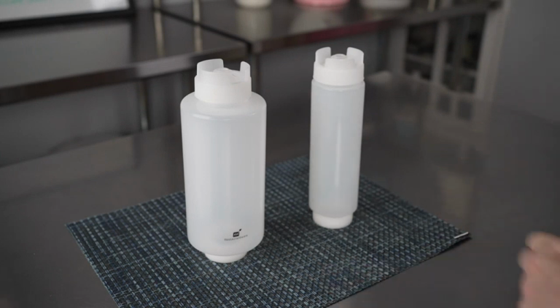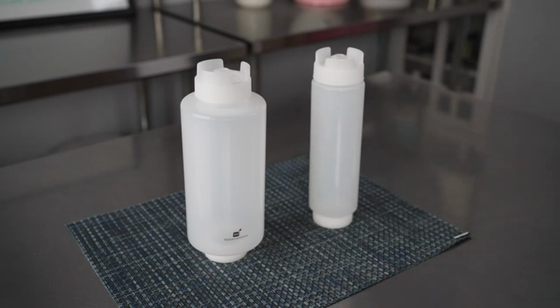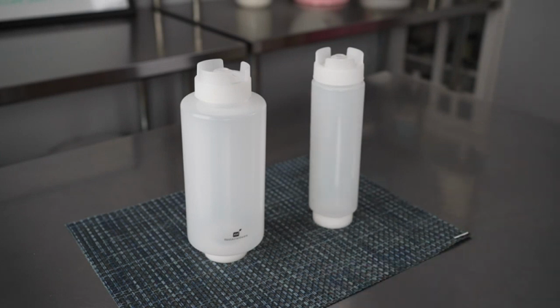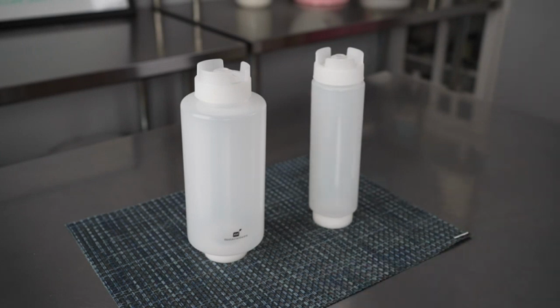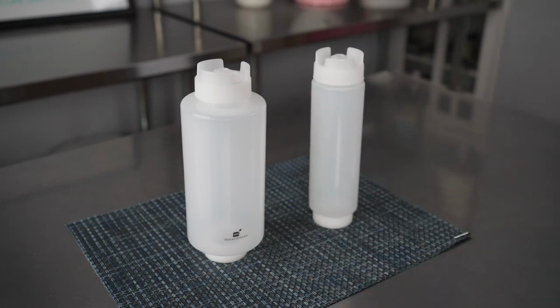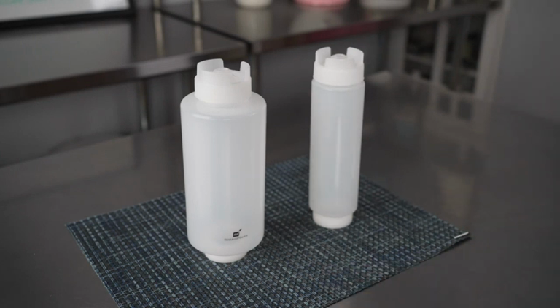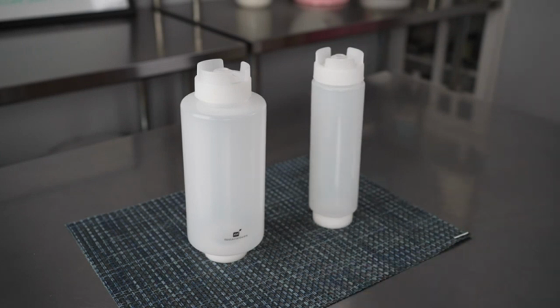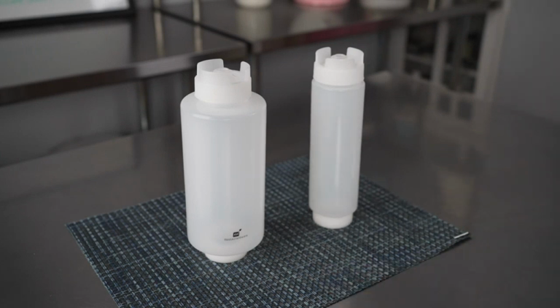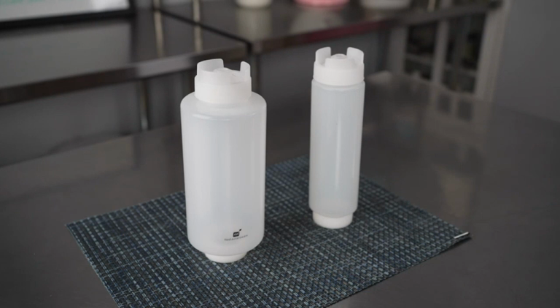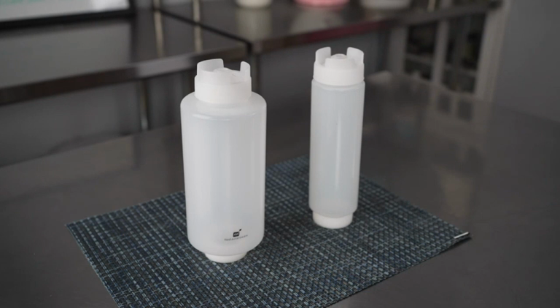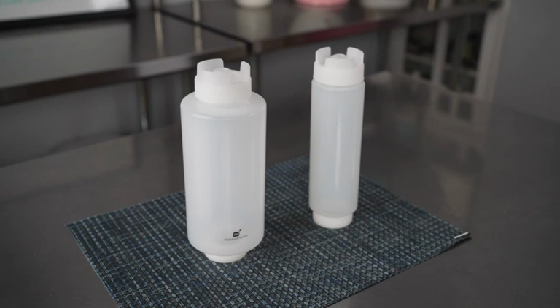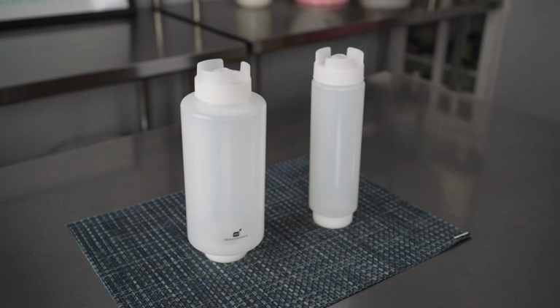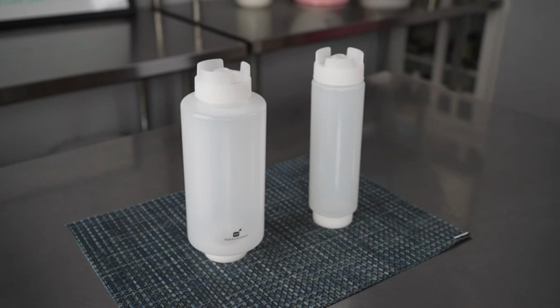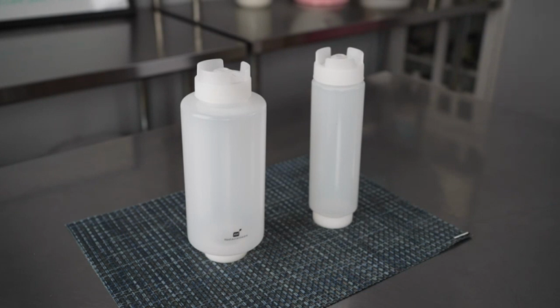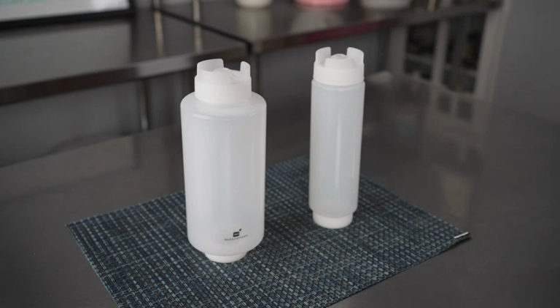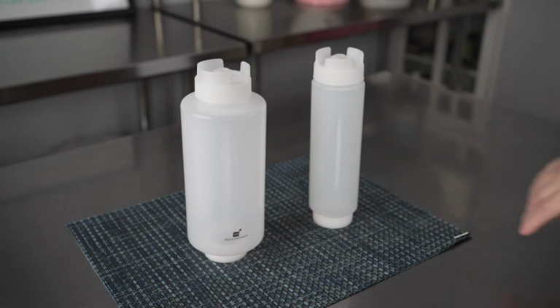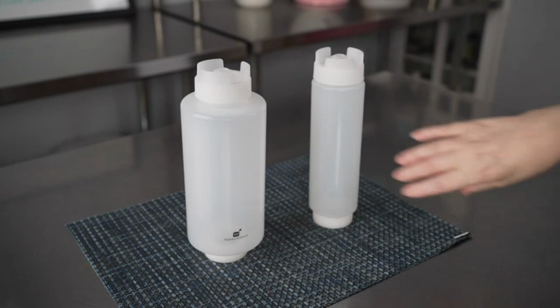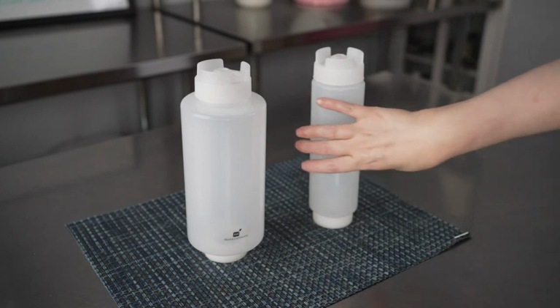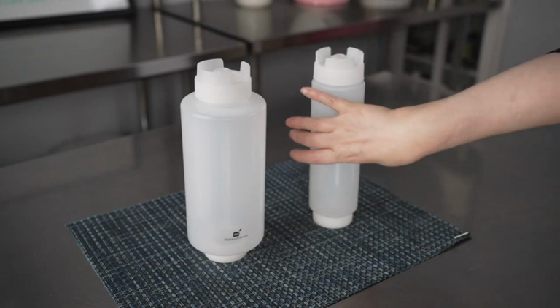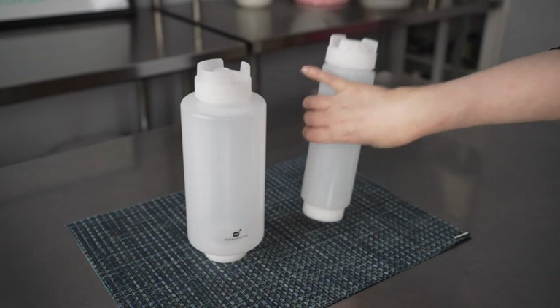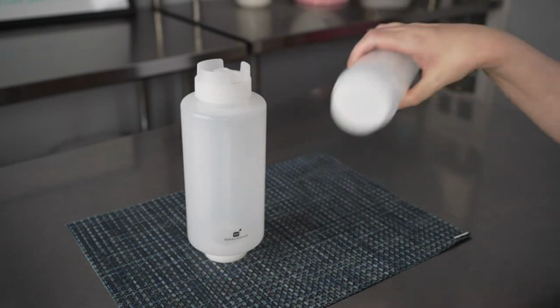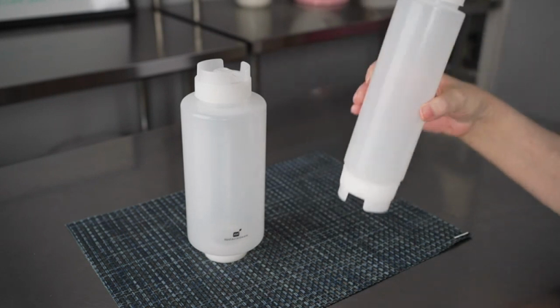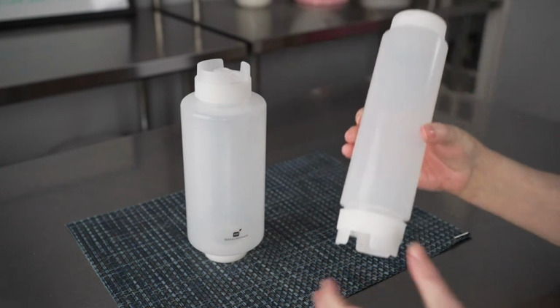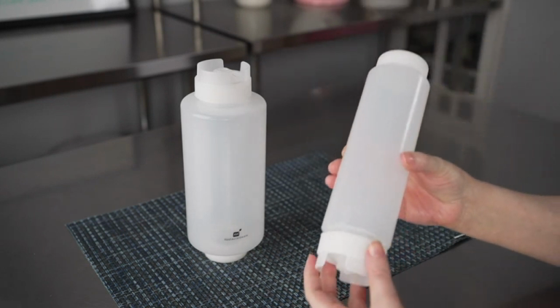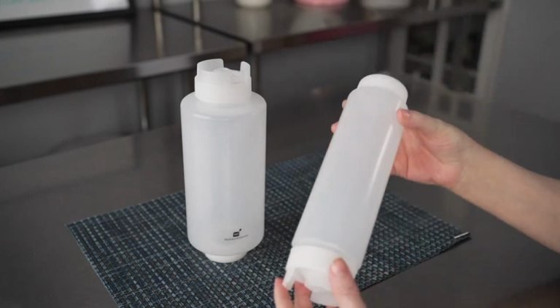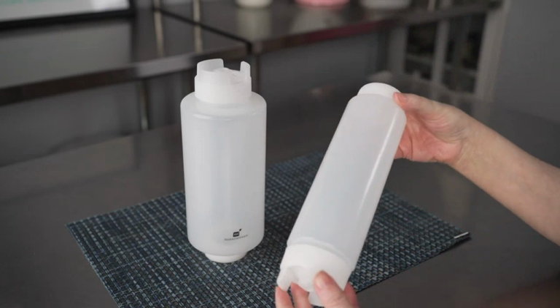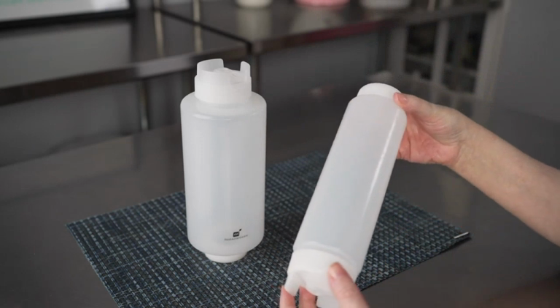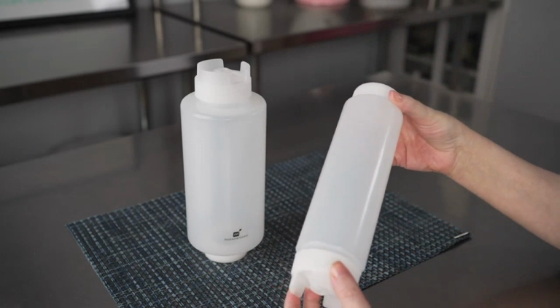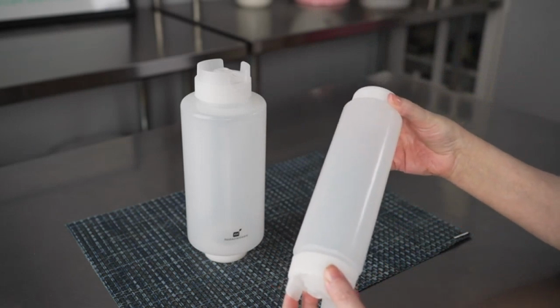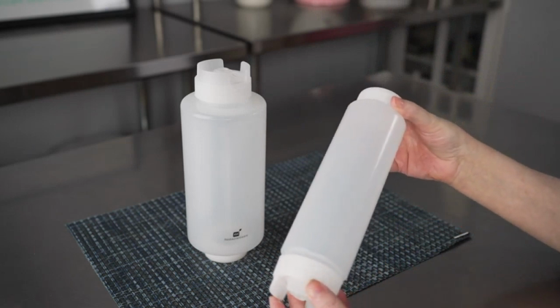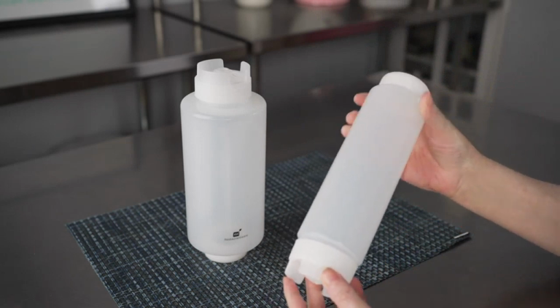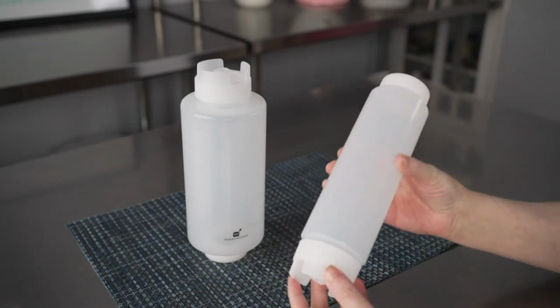The lids fit securely and the refill and dispensing lids make it easy to use. Clean up is a breeze and I'm sure it will last a long time. Highly recommend this product.